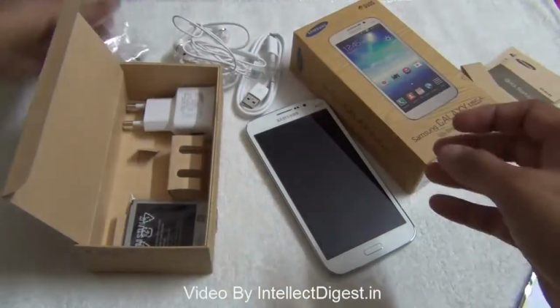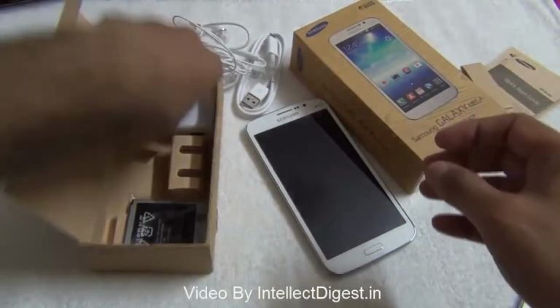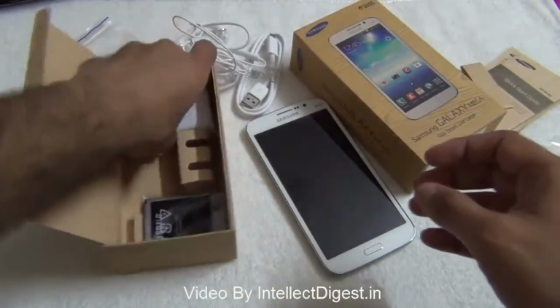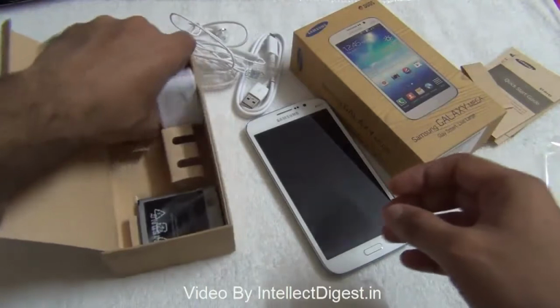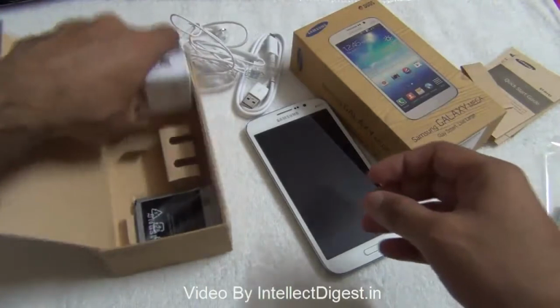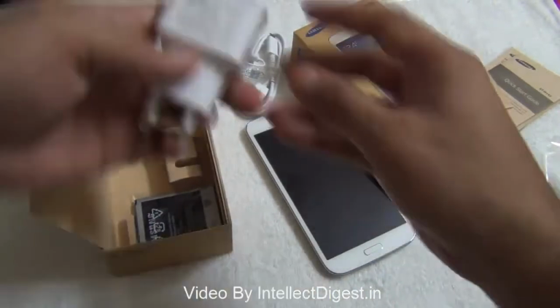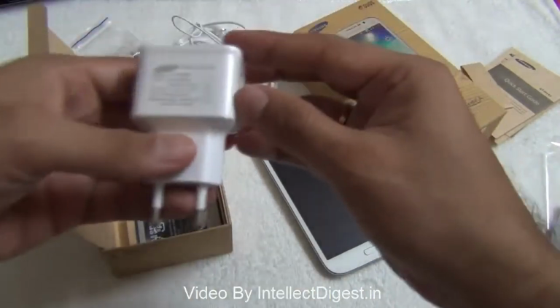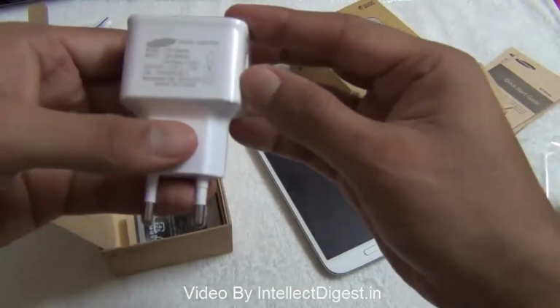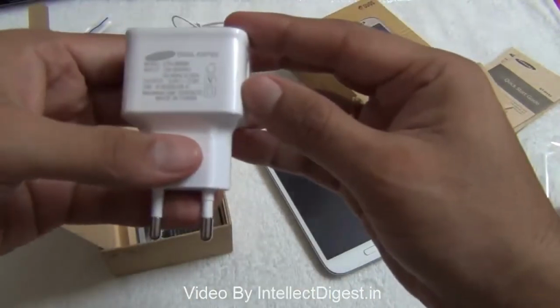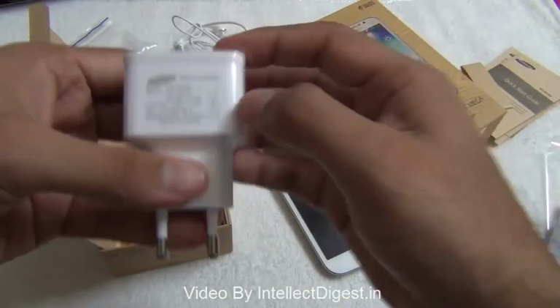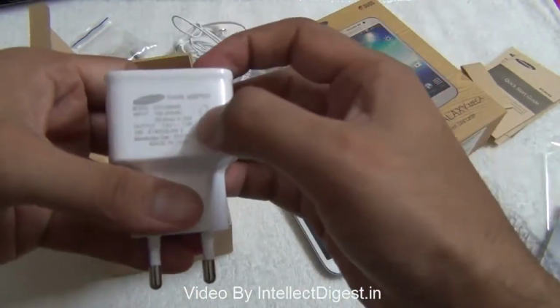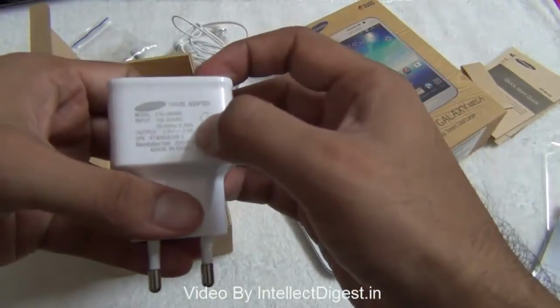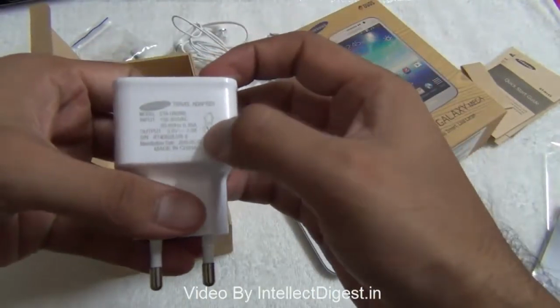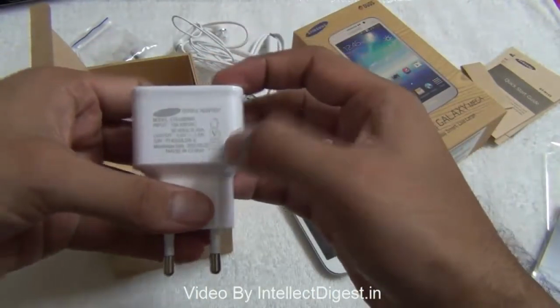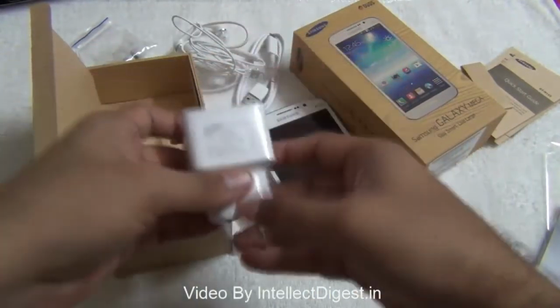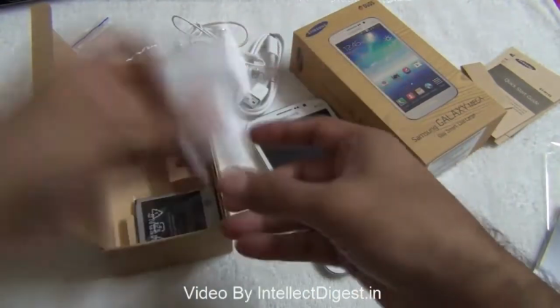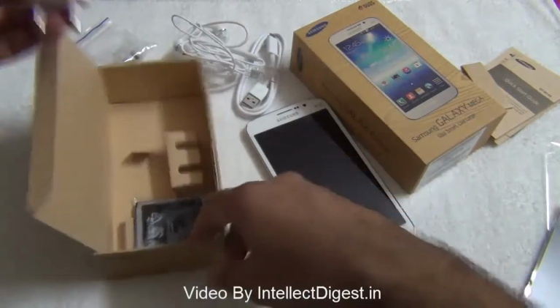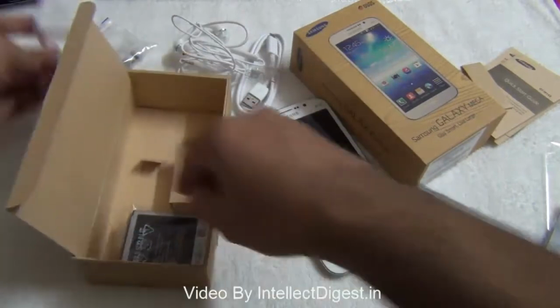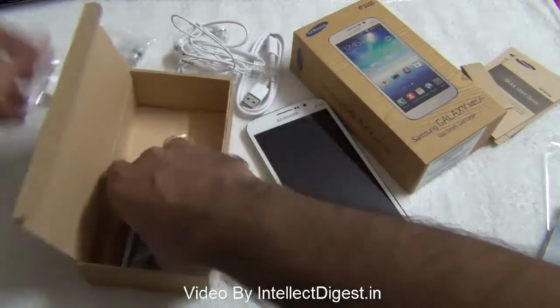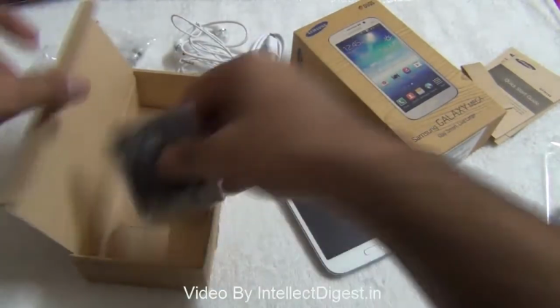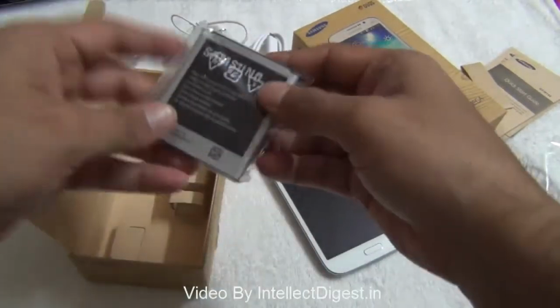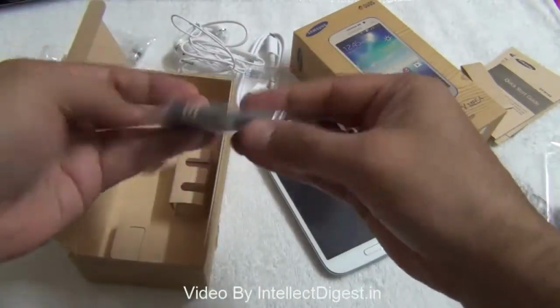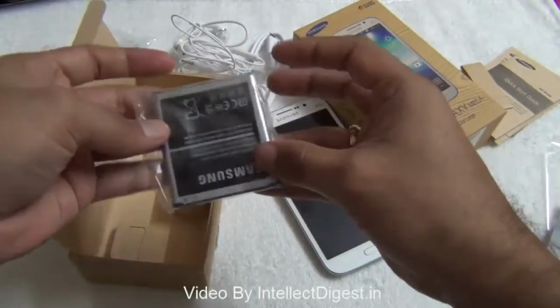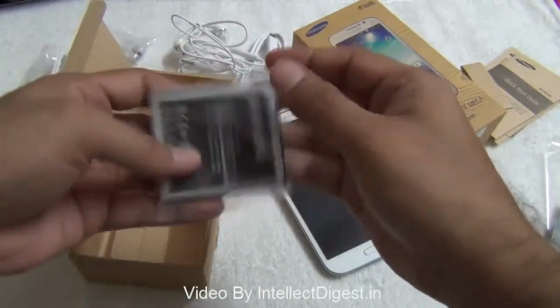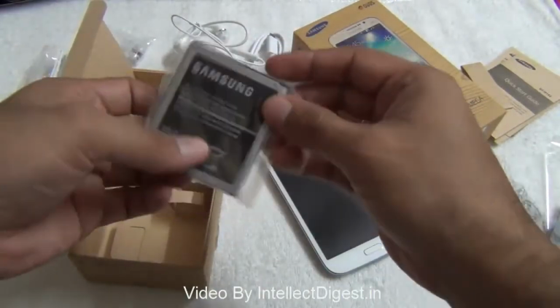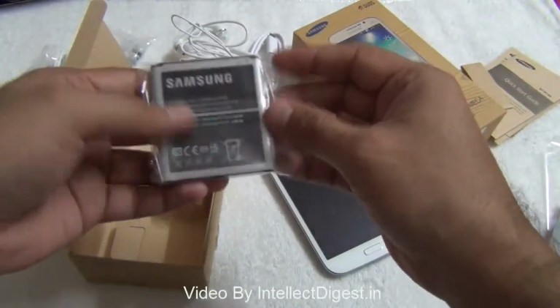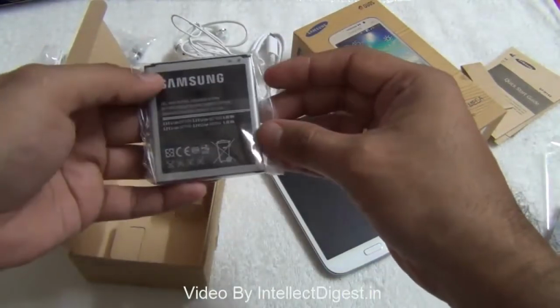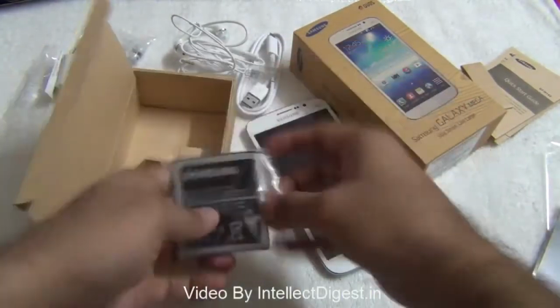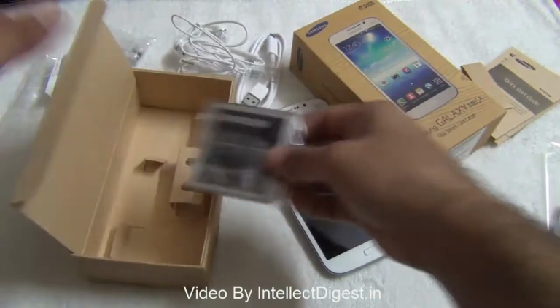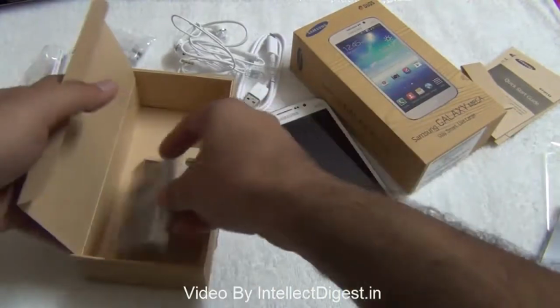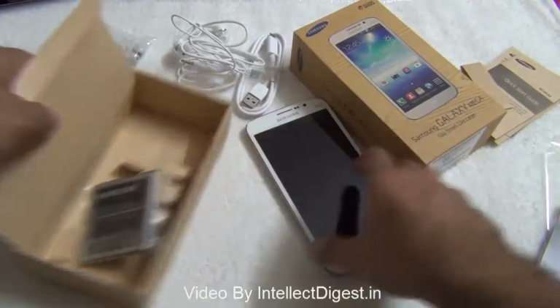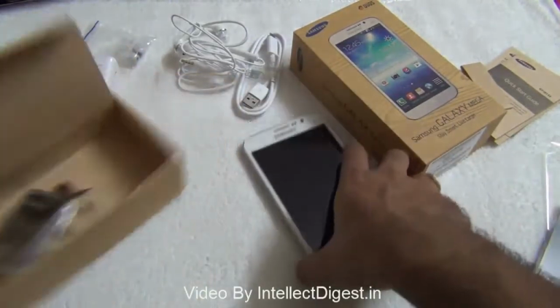You get a travel adapter — let us look at the power rating. This is a 2 ampere quick charger that you get with the Samsung Galaxy Mega. And we have a large 2600 milliampere hour battery. This is all which comes in the box.